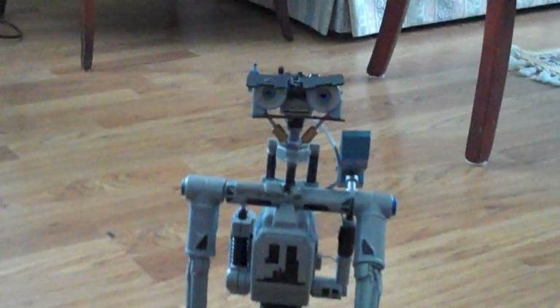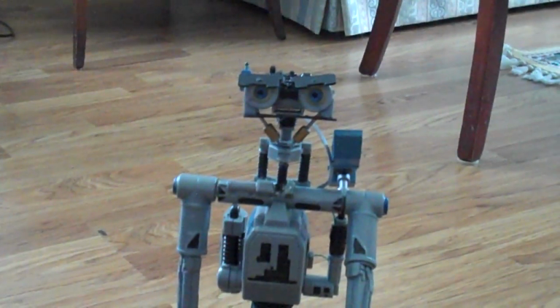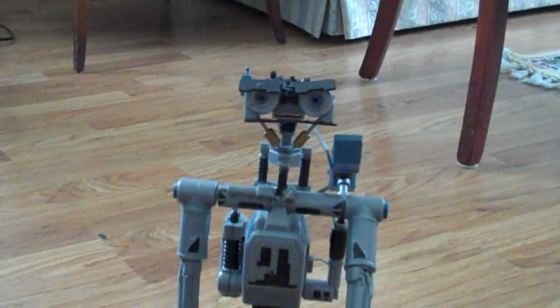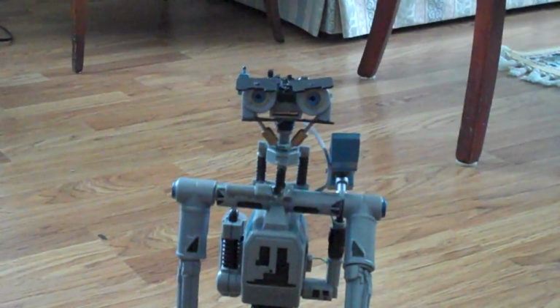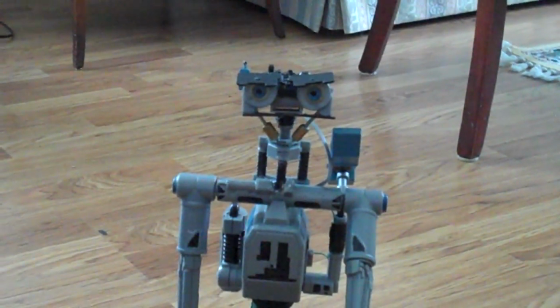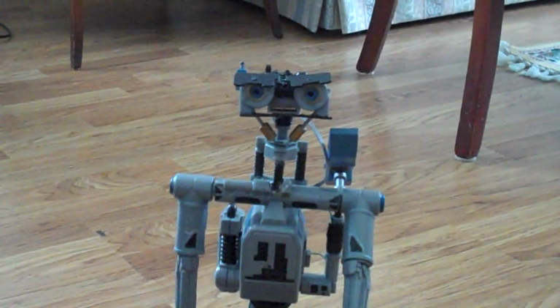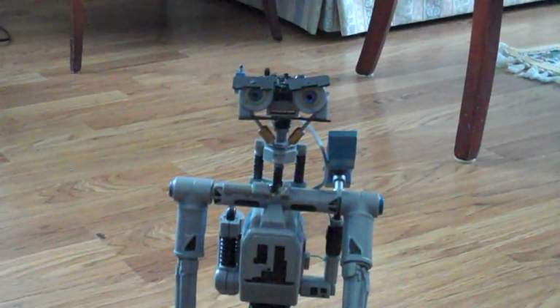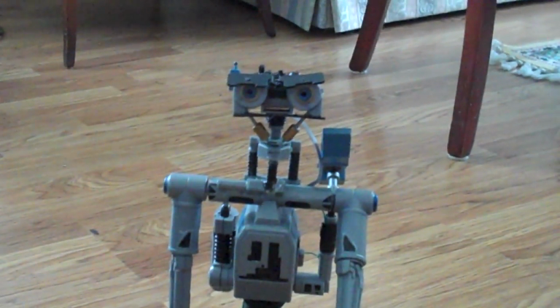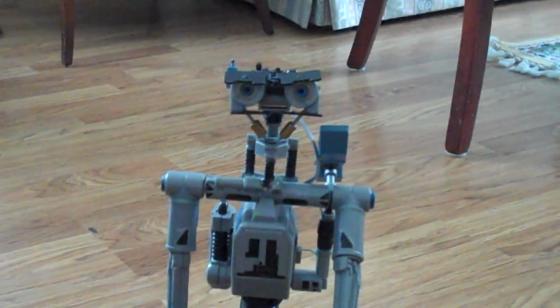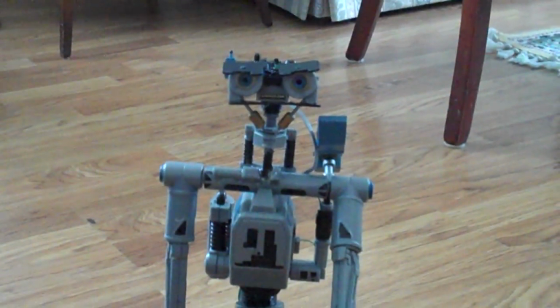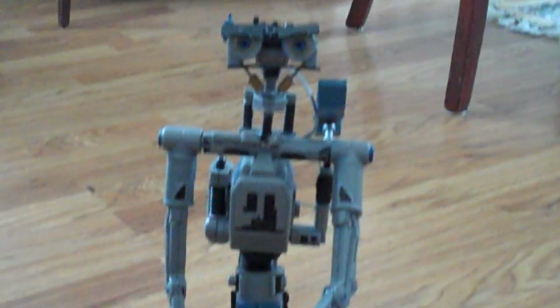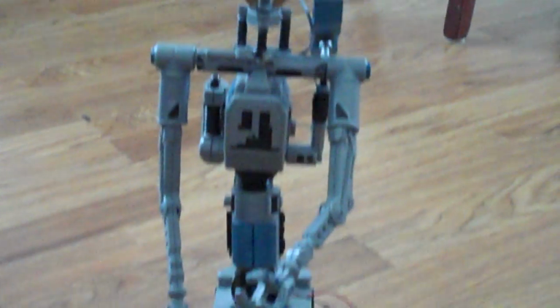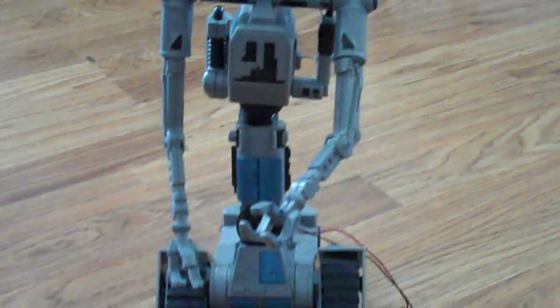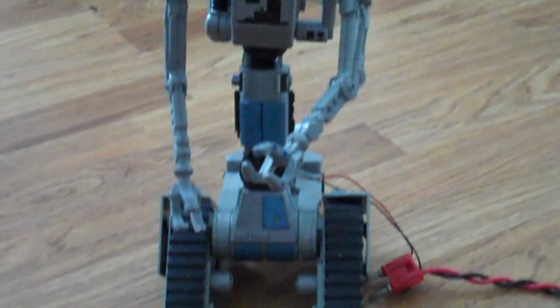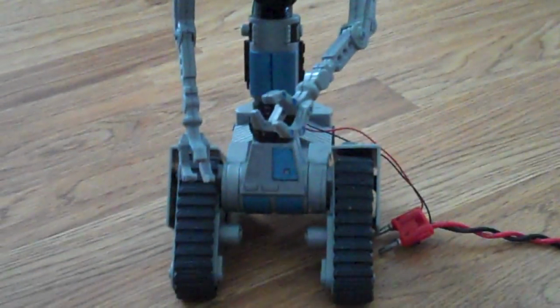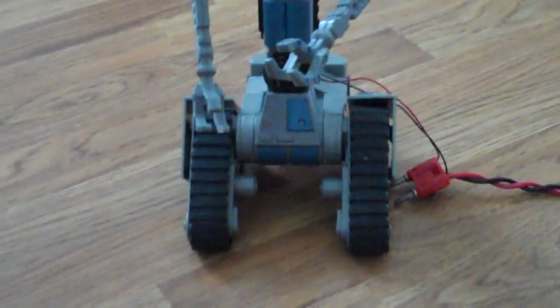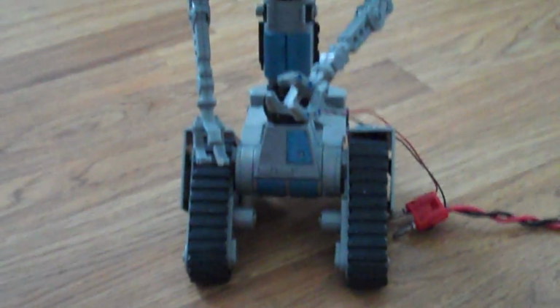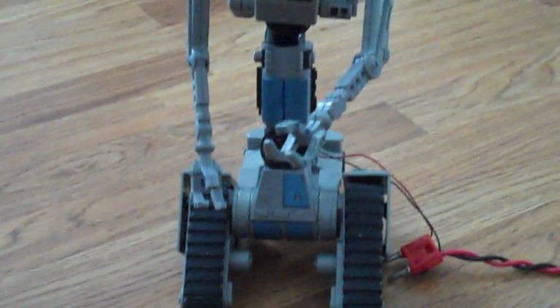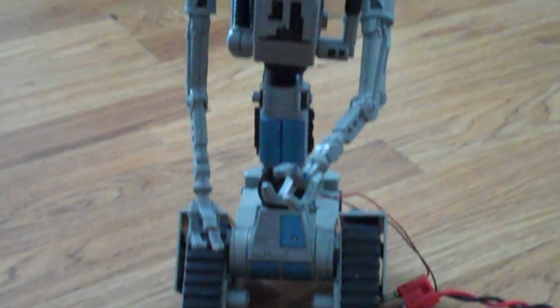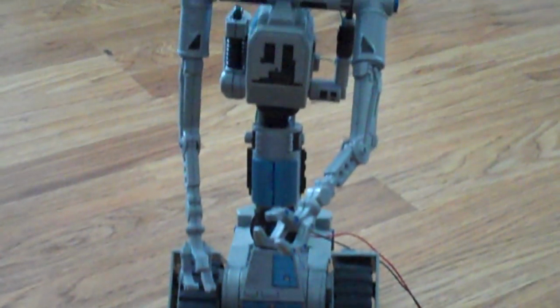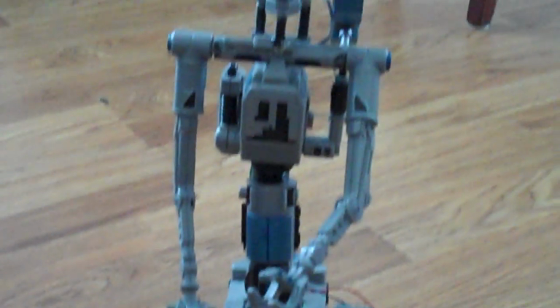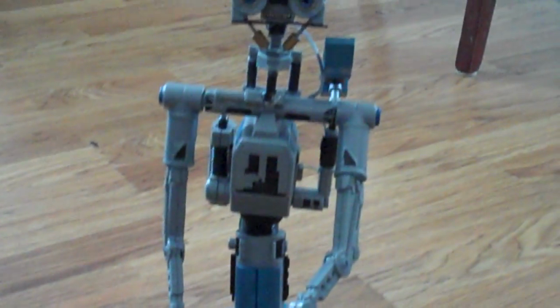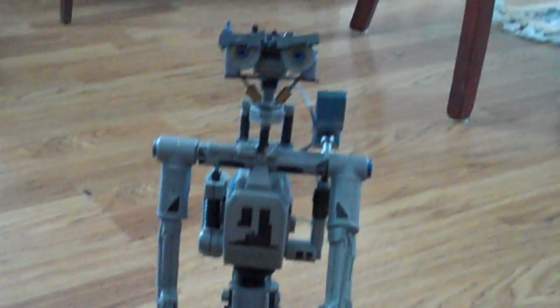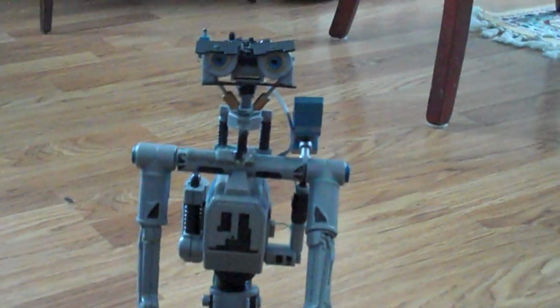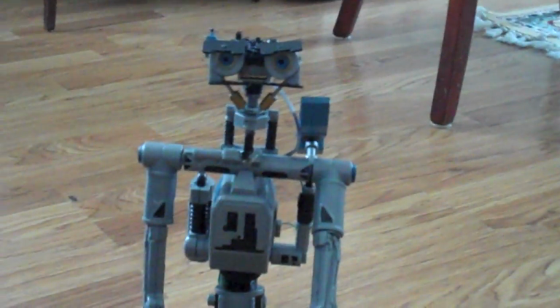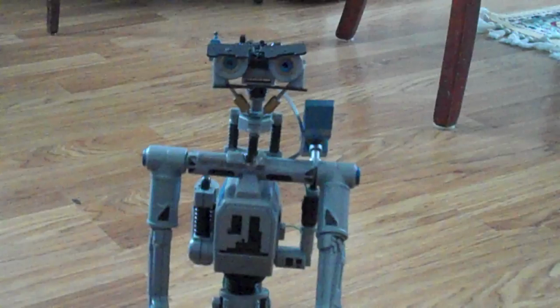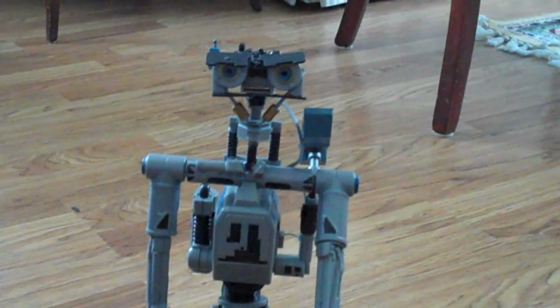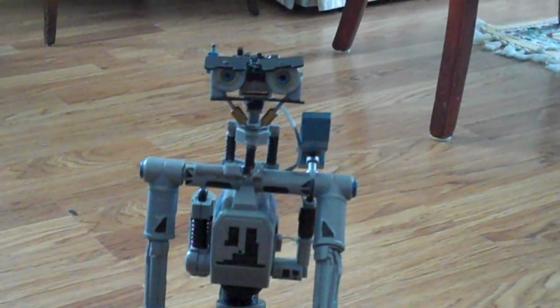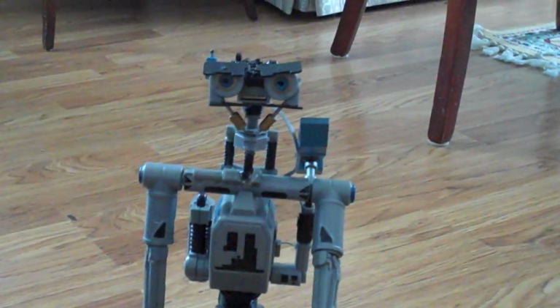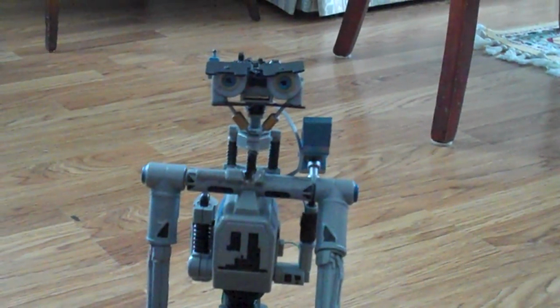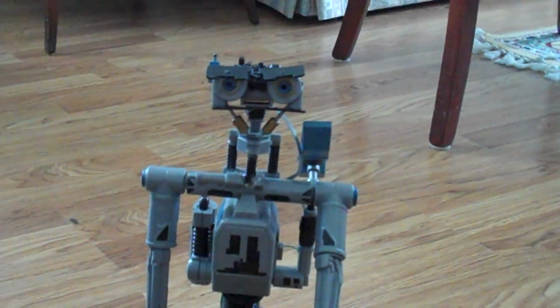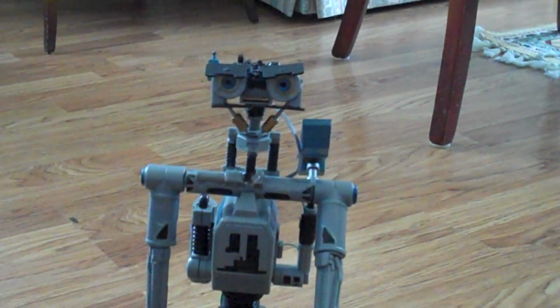Hi everyone, JAWS Robotics here. This is Robot V. As you can see, I've been working on getting the RC controls and features working on it.